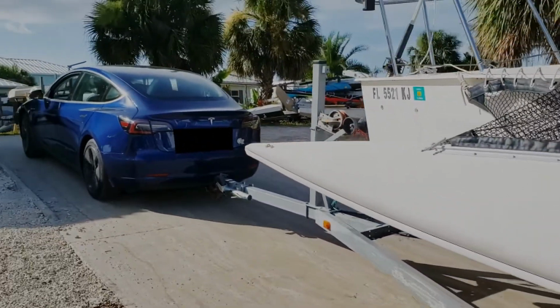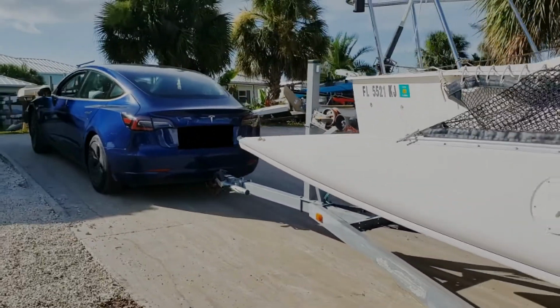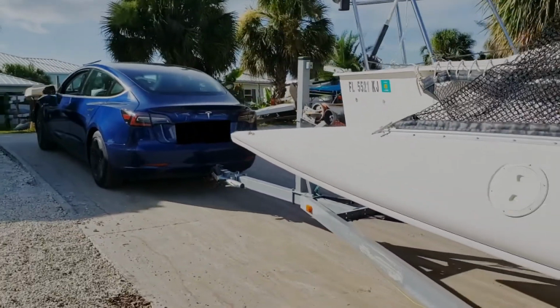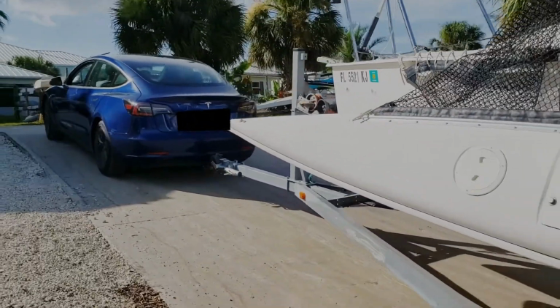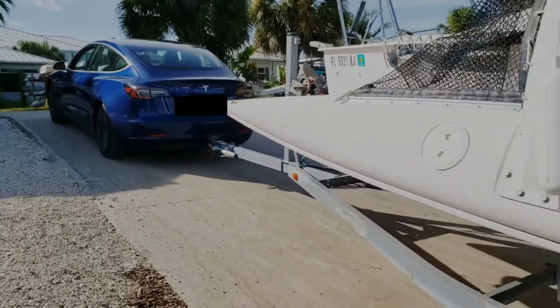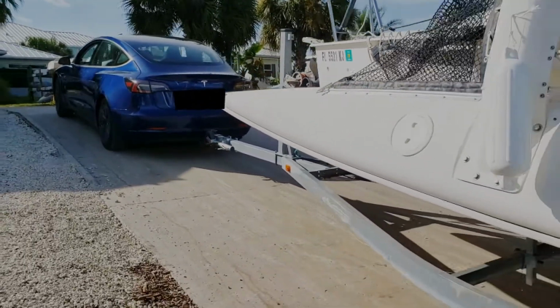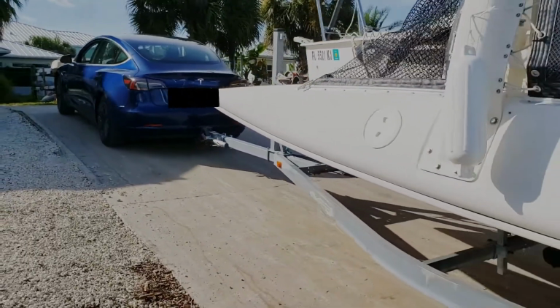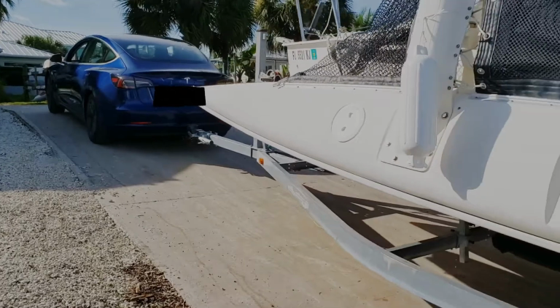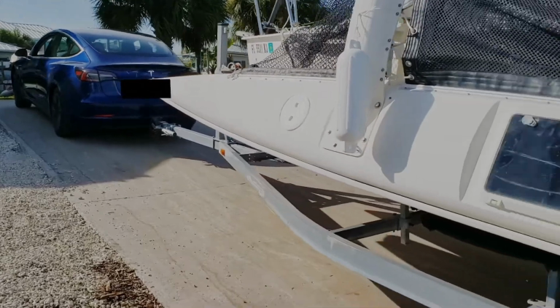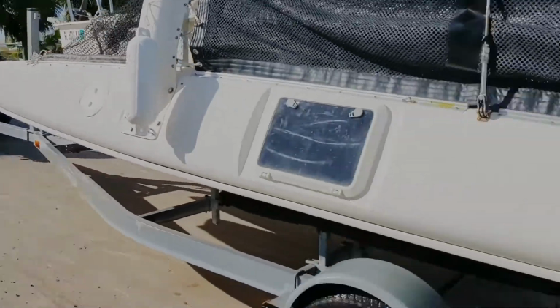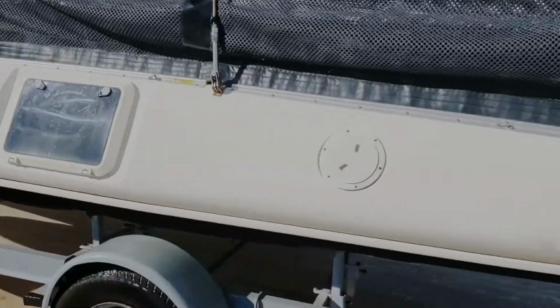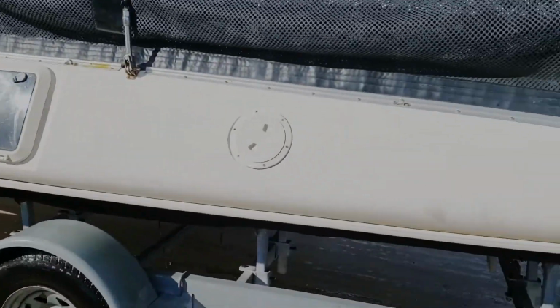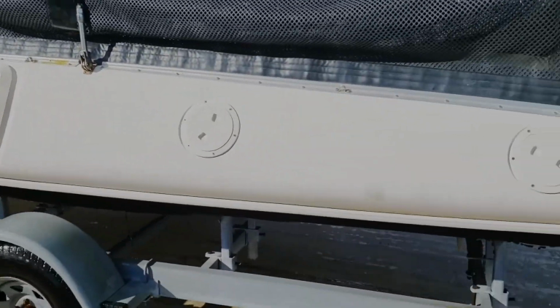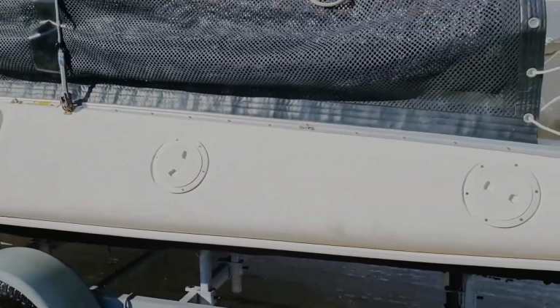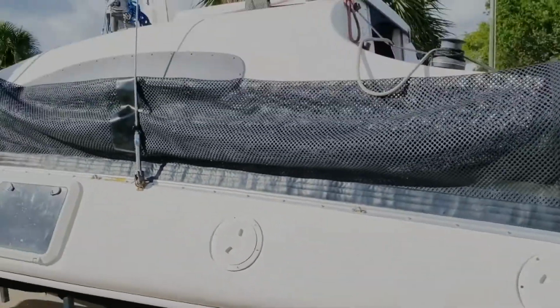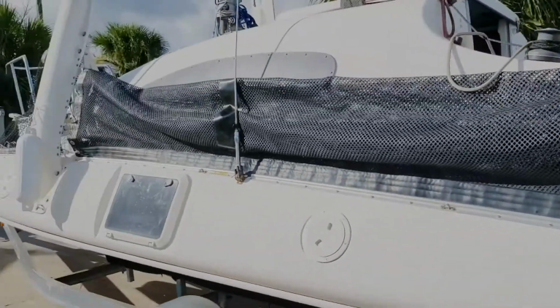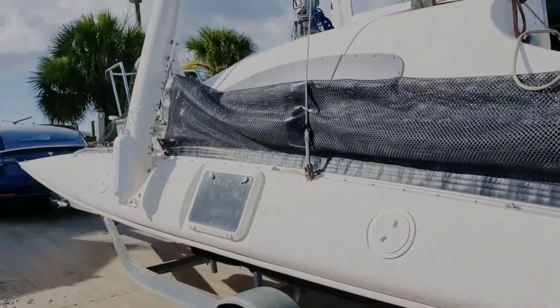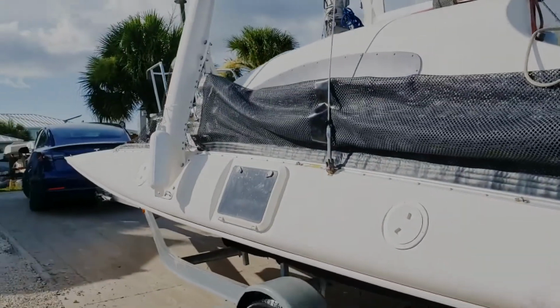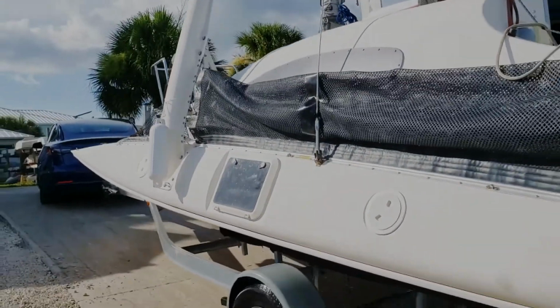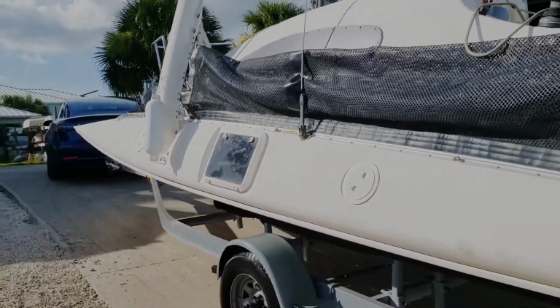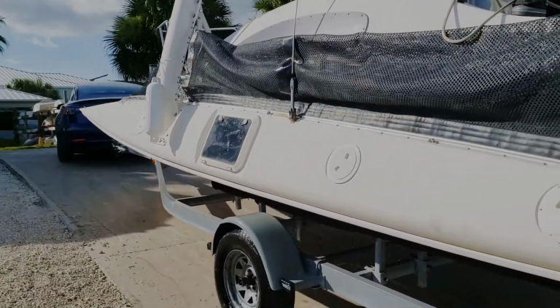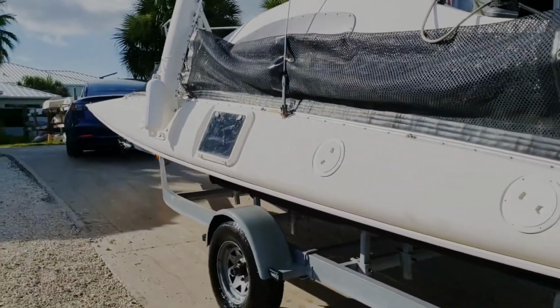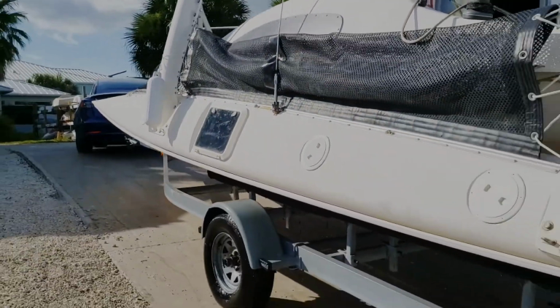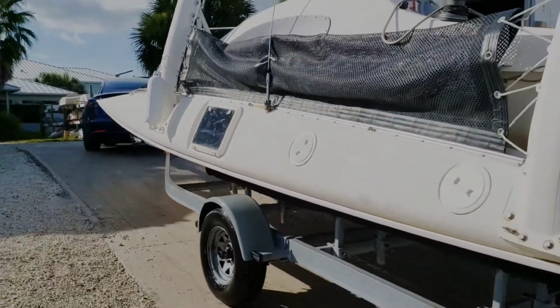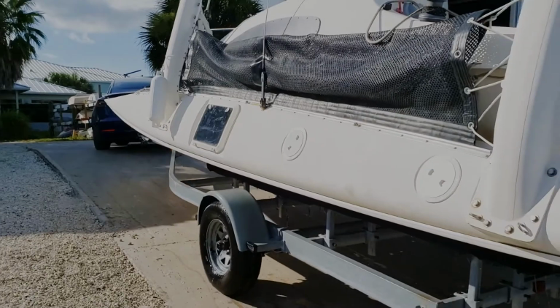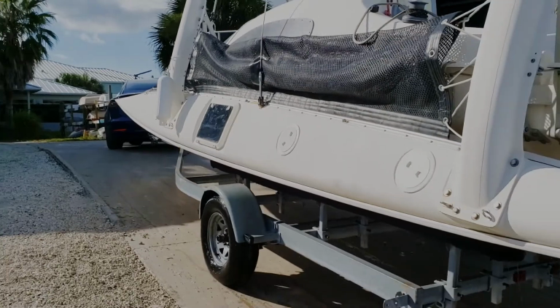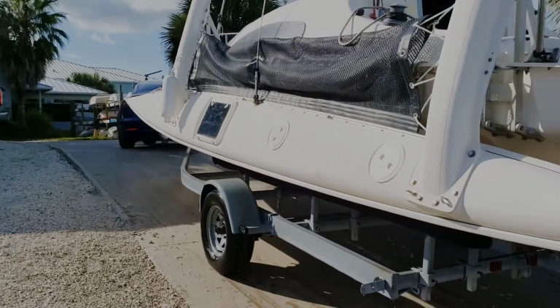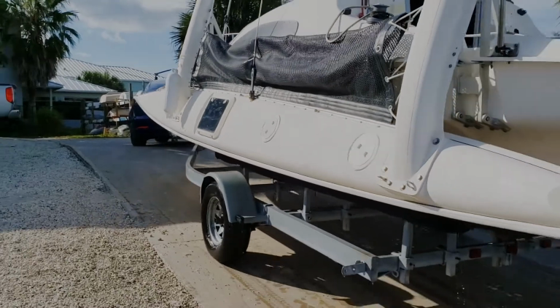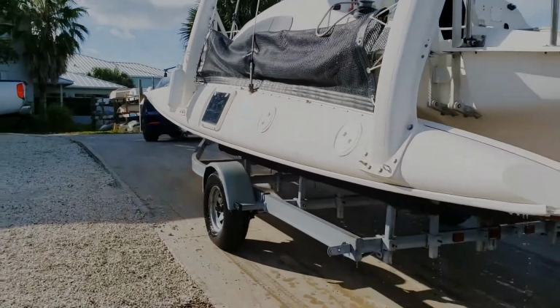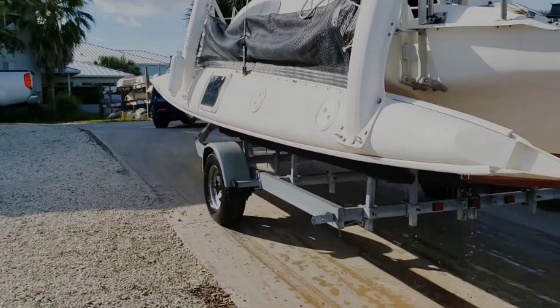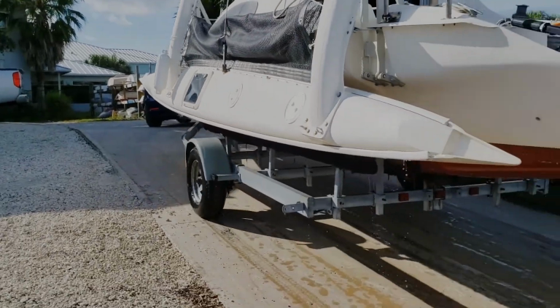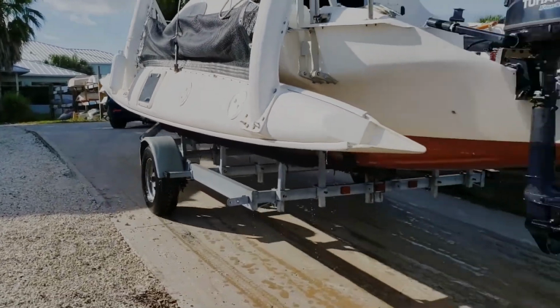The Model 3 pulling a 2,200-pound boat seems to be okay.